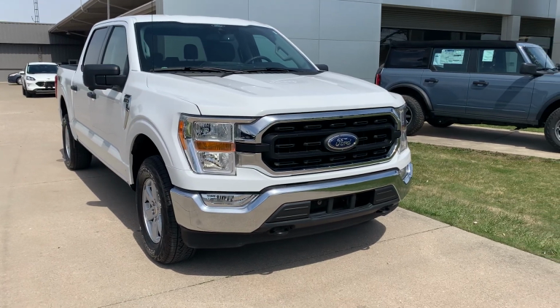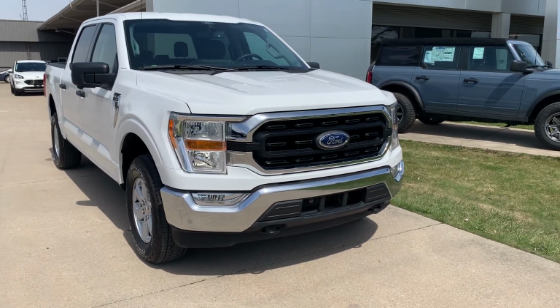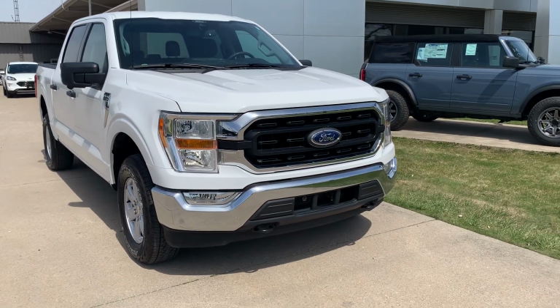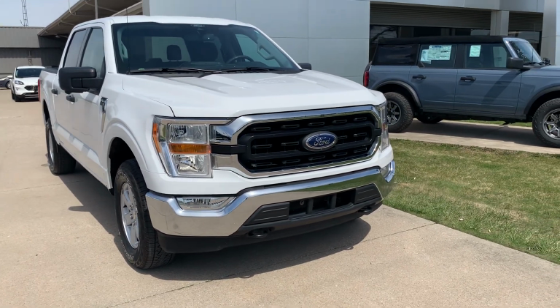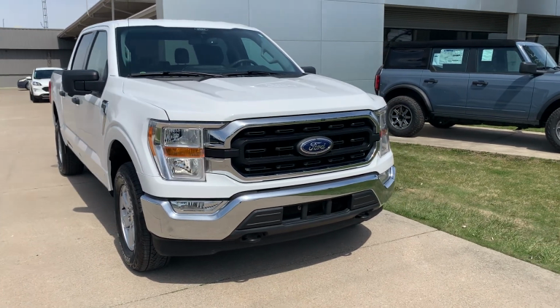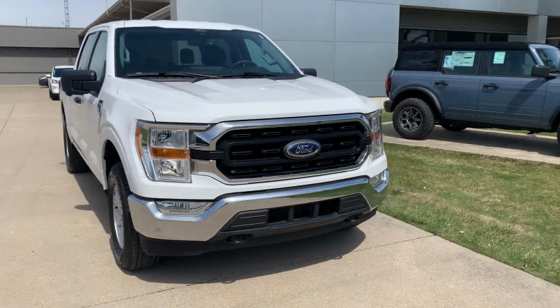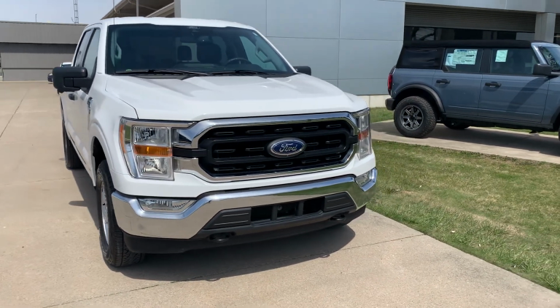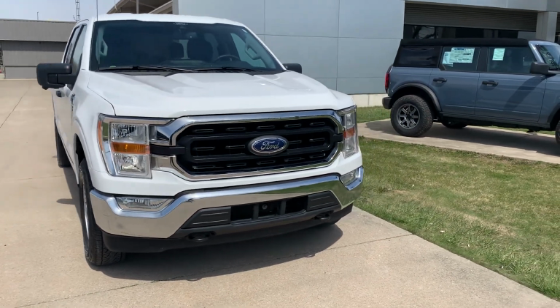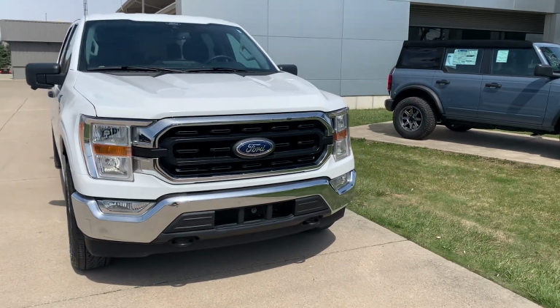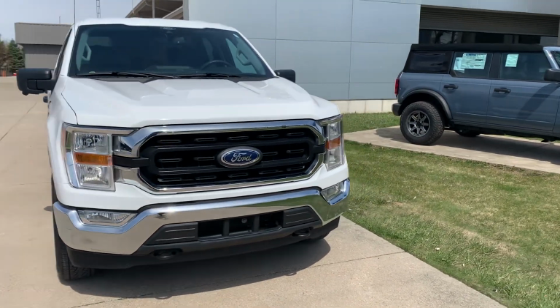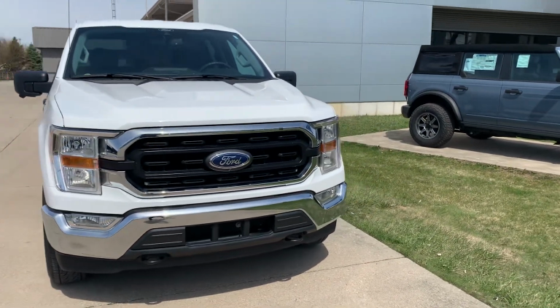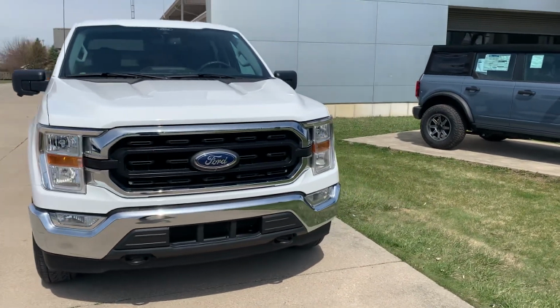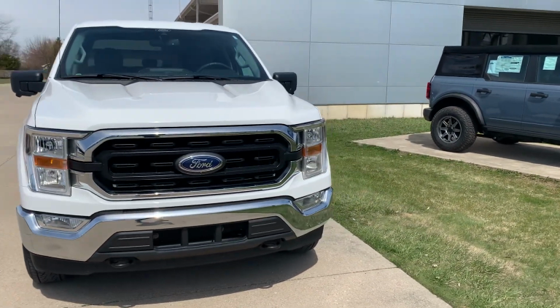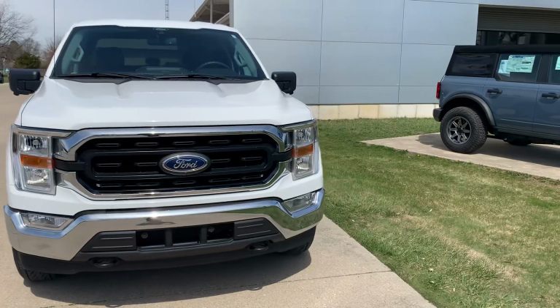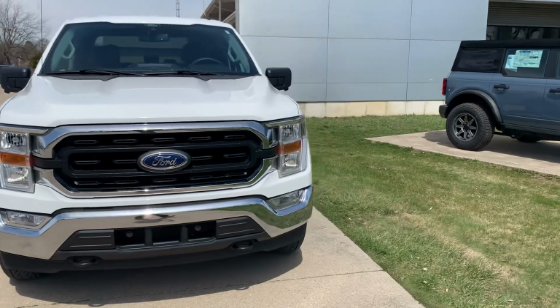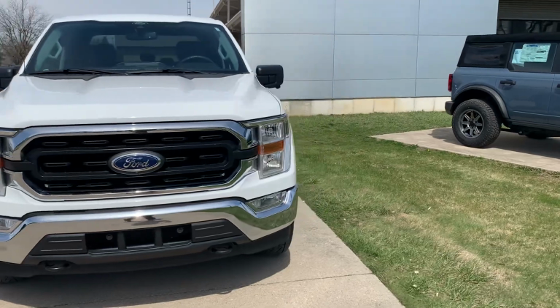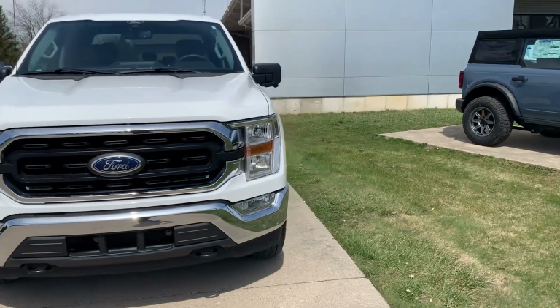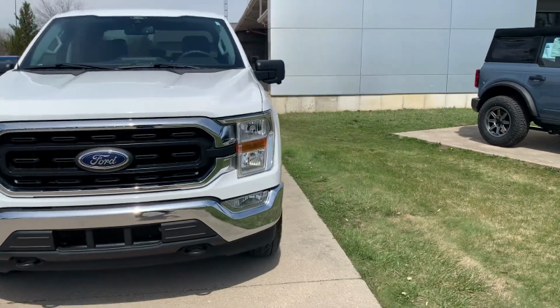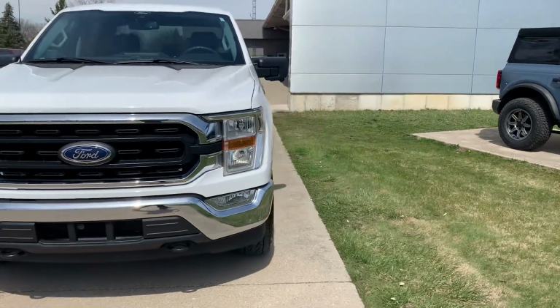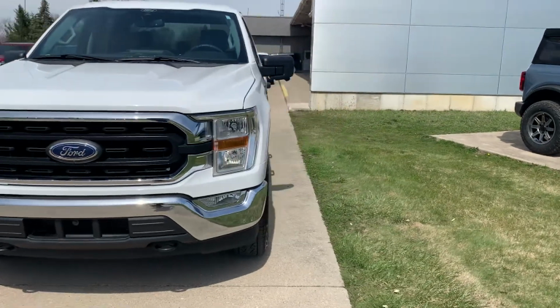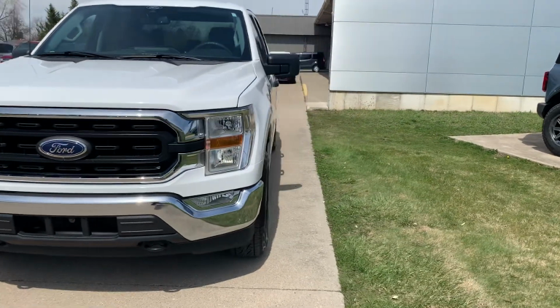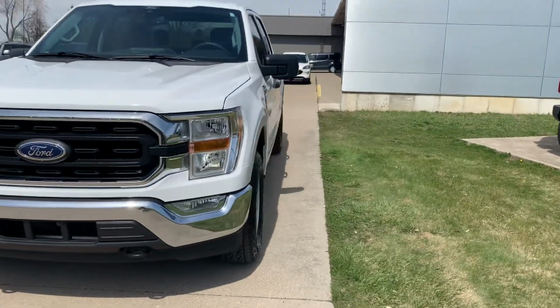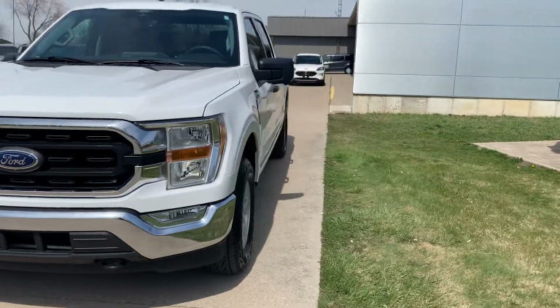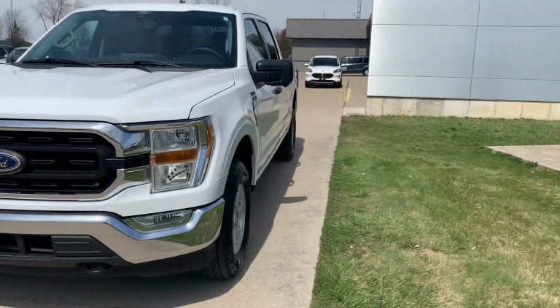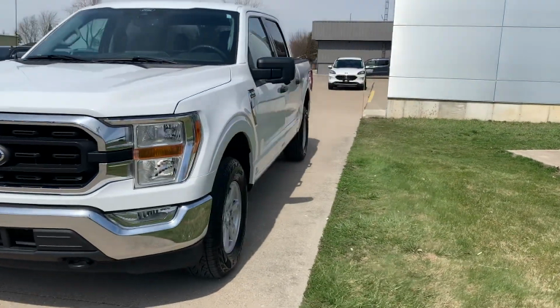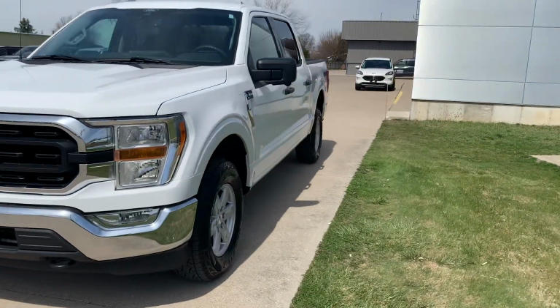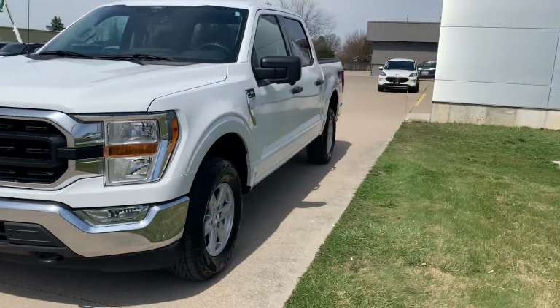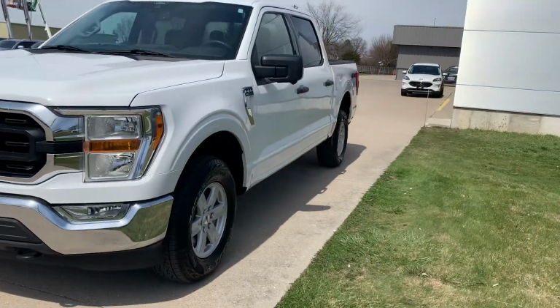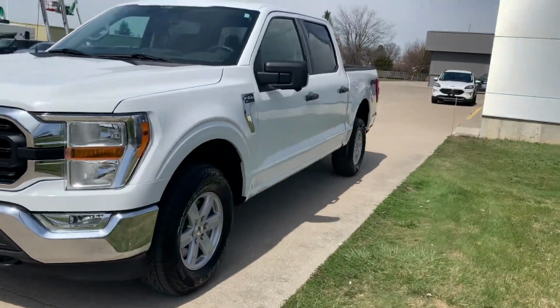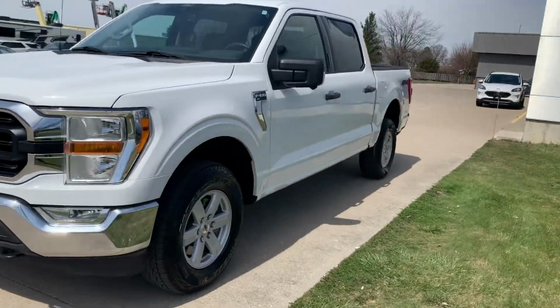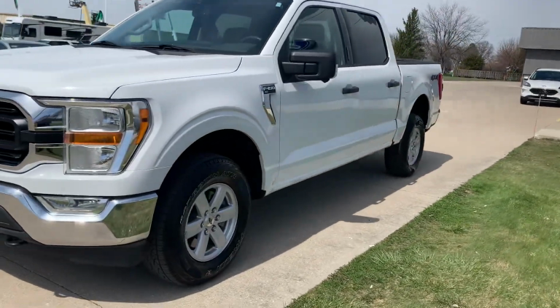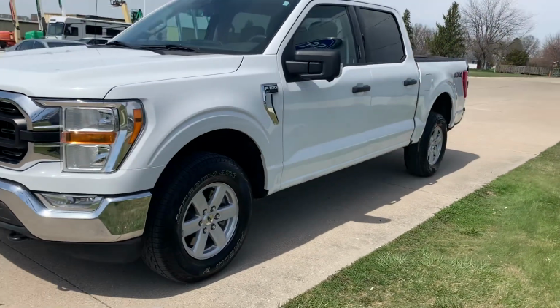Angel here at Terry Hendricks Ford. Going to take you on a quick walk around of this 2021 Ford F-150 XLT.